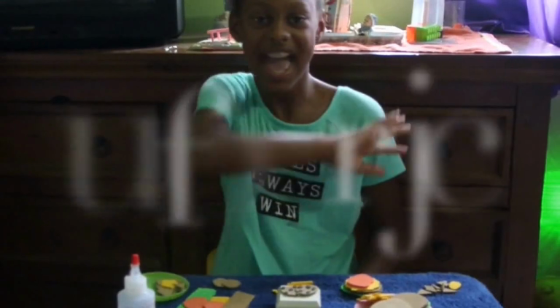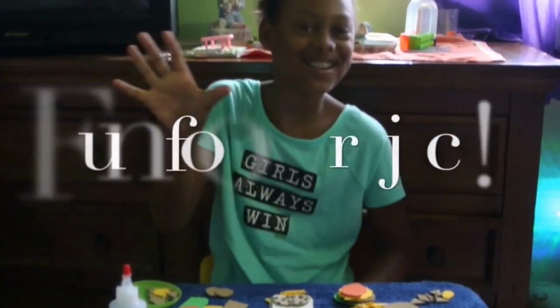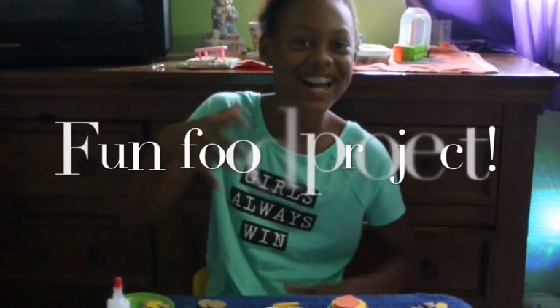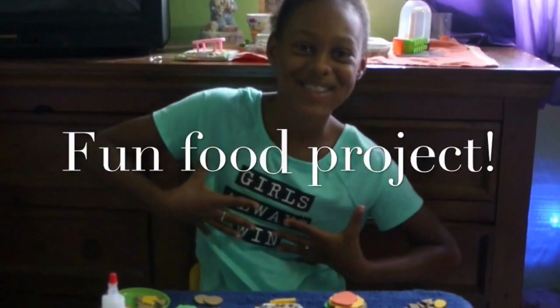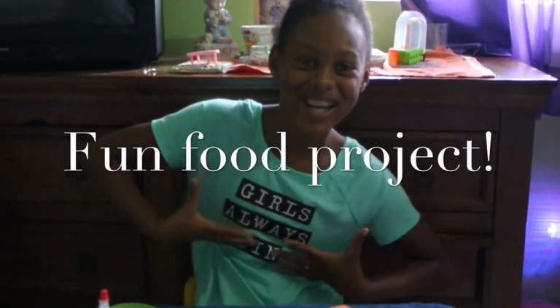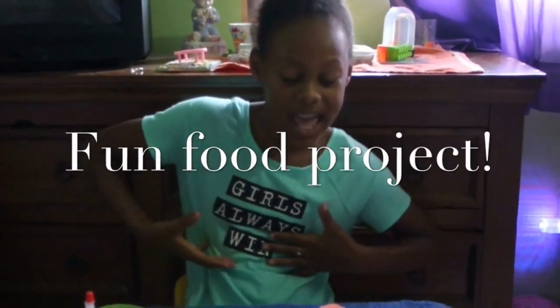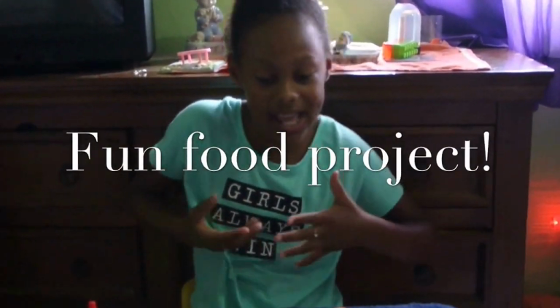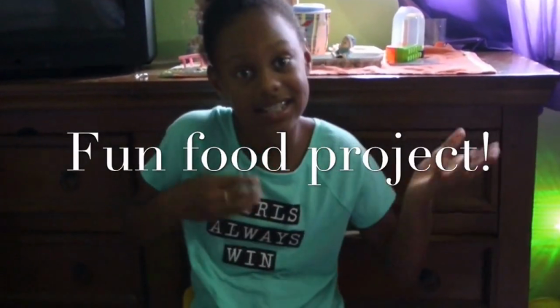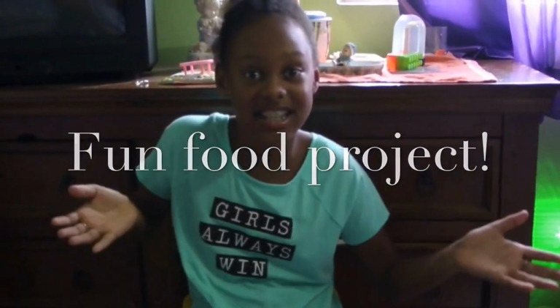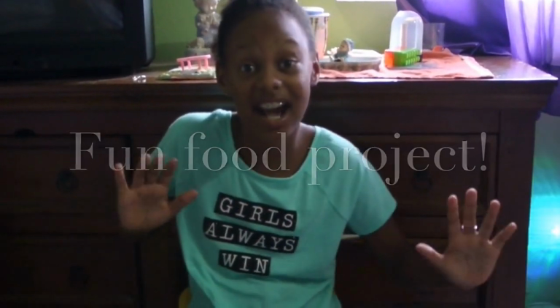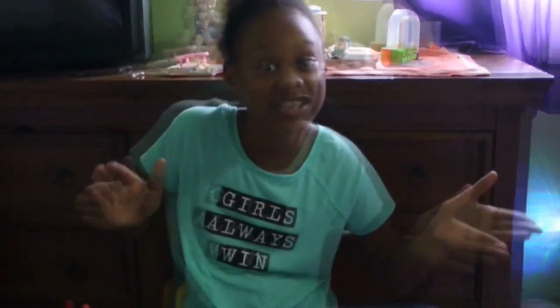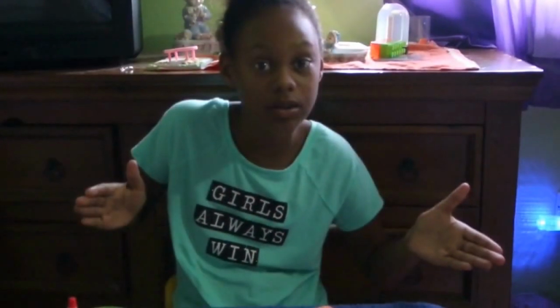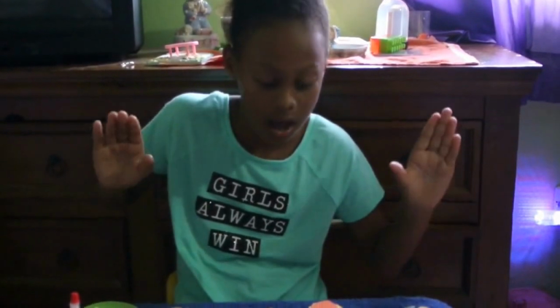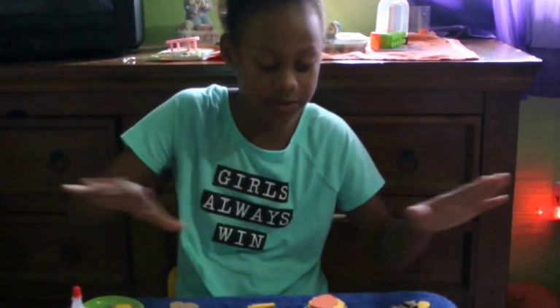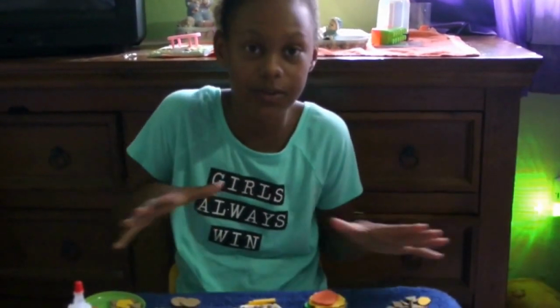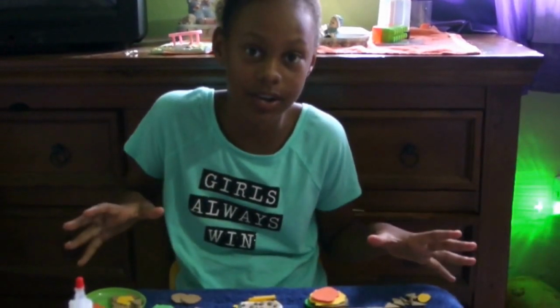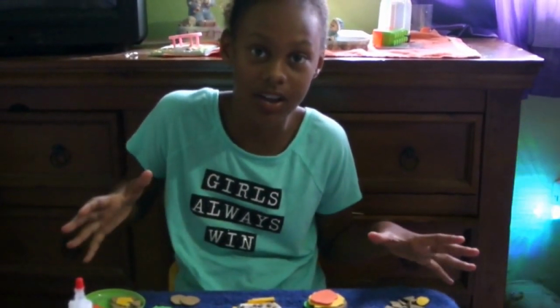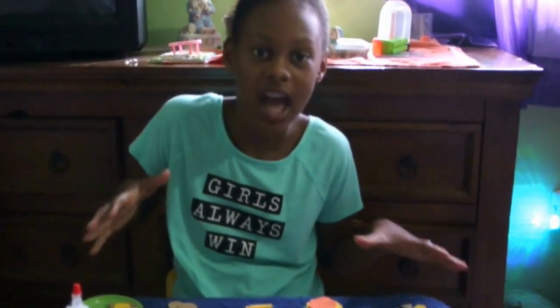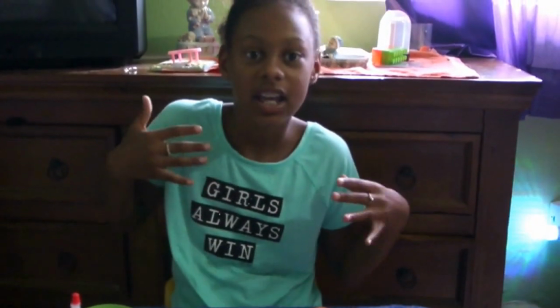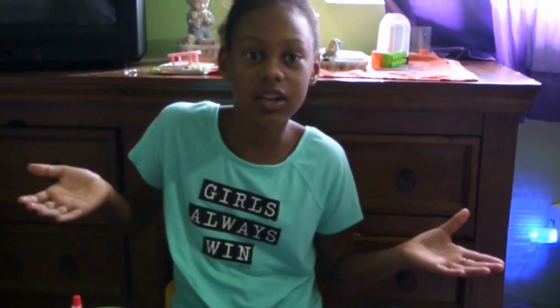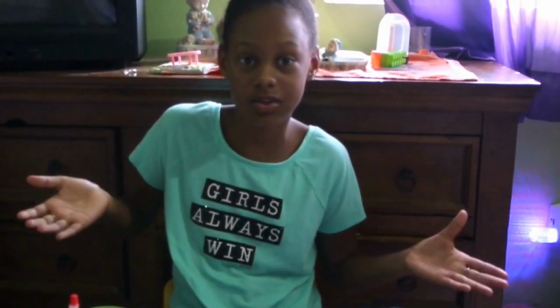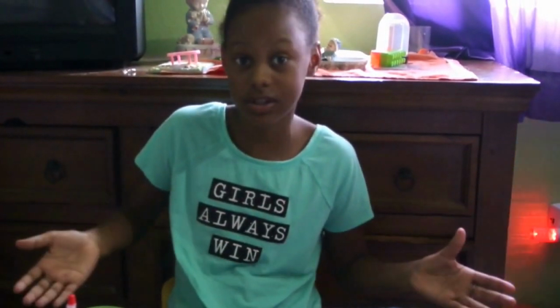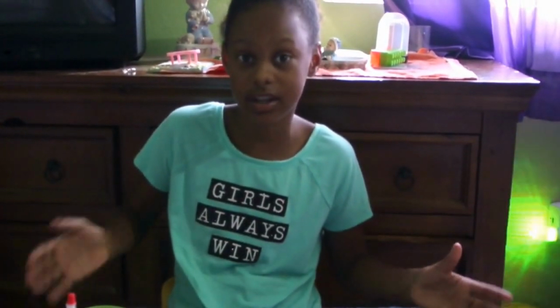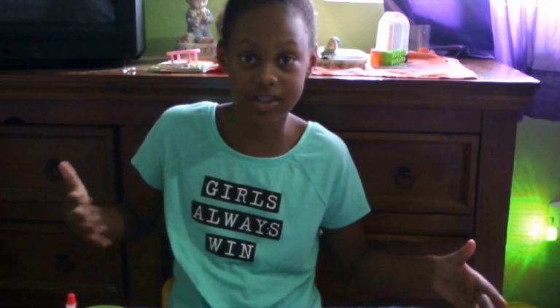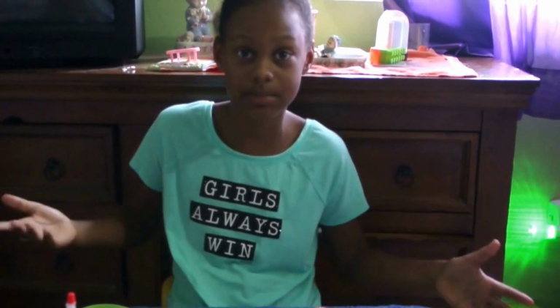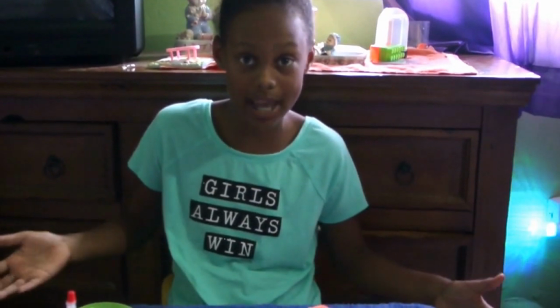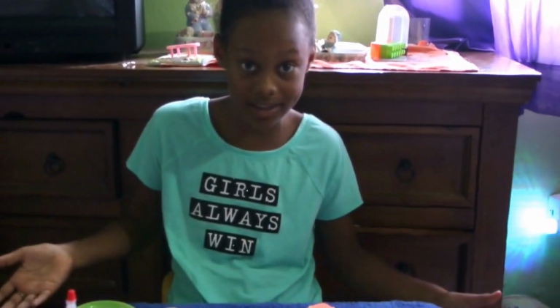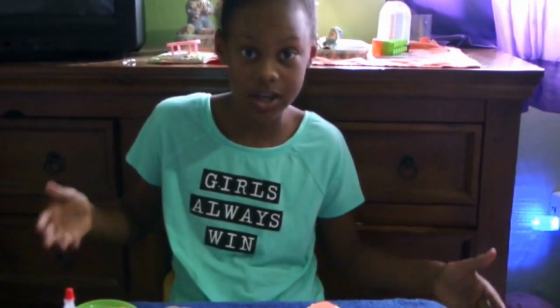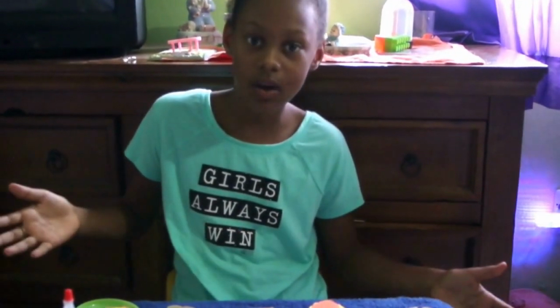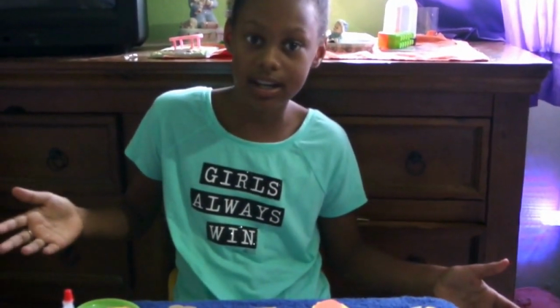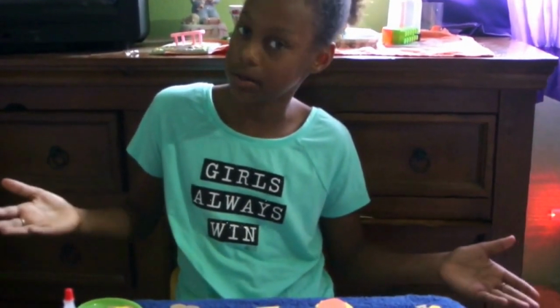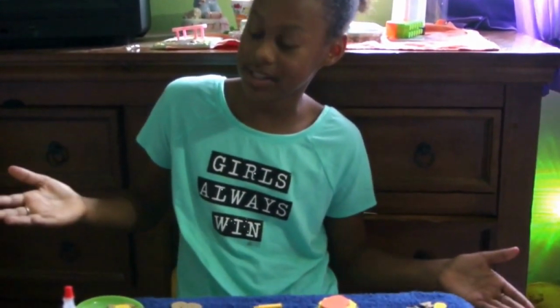Hey everyone, it's me, Ray, and today I'm going to do different foods for your dolls. I know you go to the stores and you're like, oh, this is so expensive, I can't buy this. So I decided I'm going to make it myself.